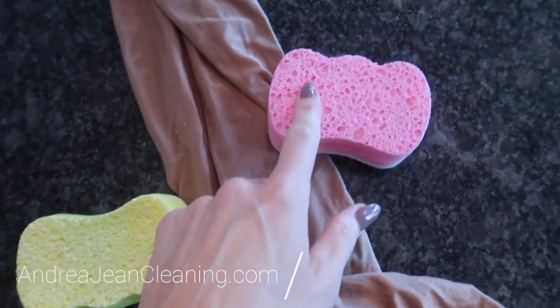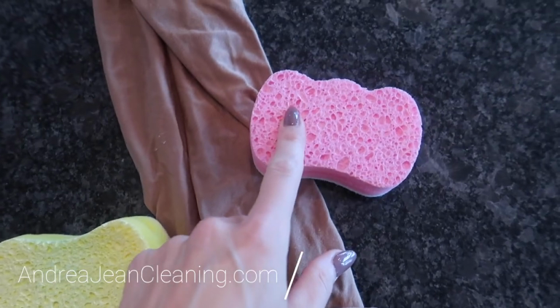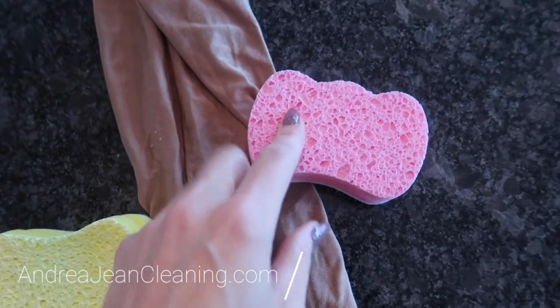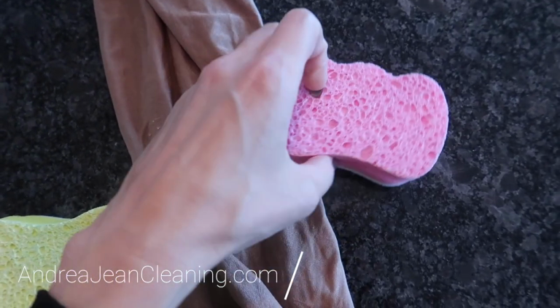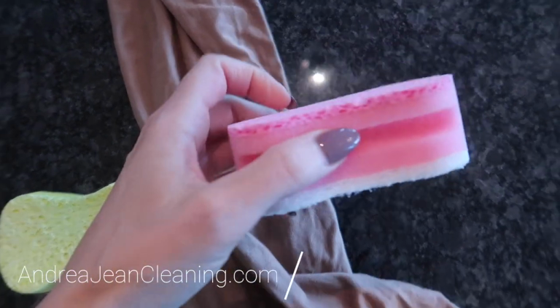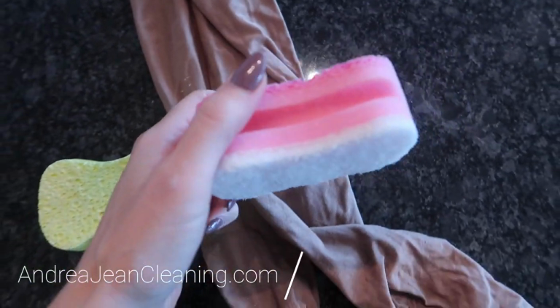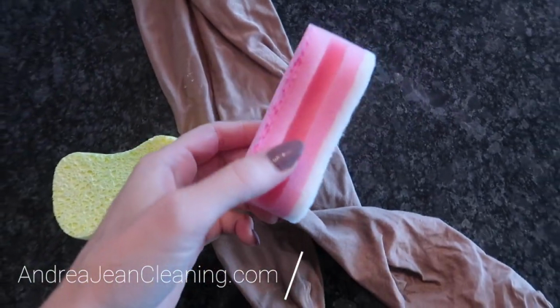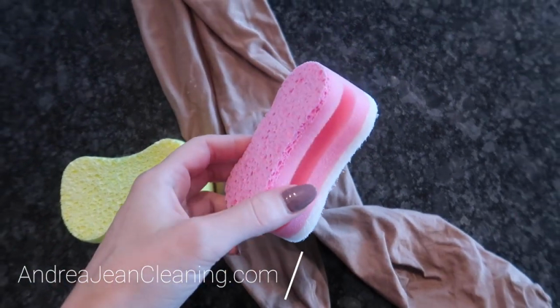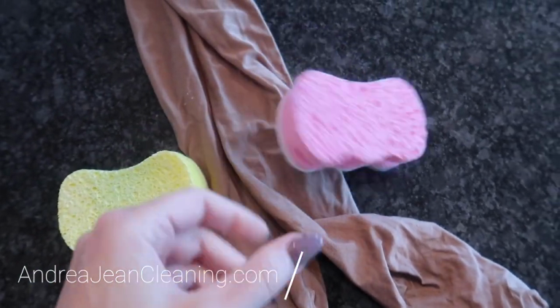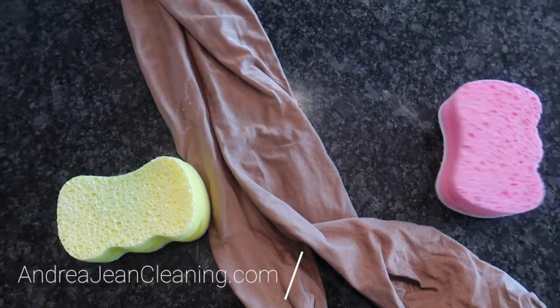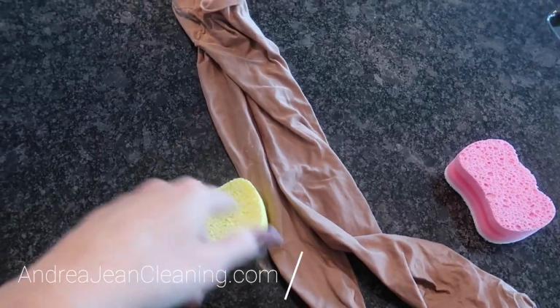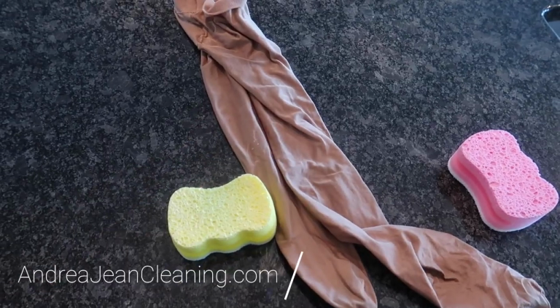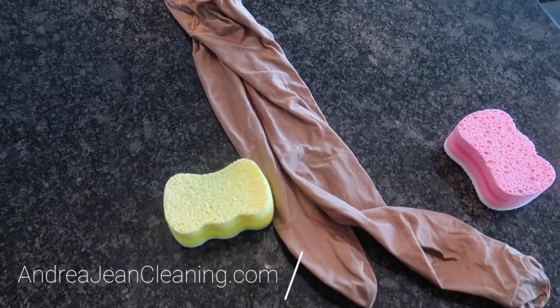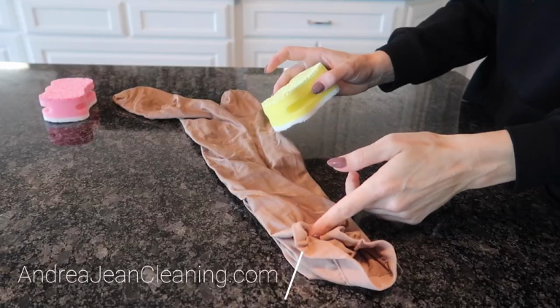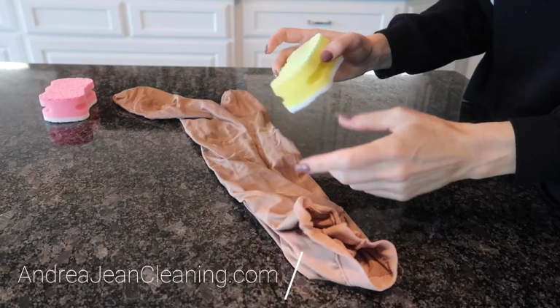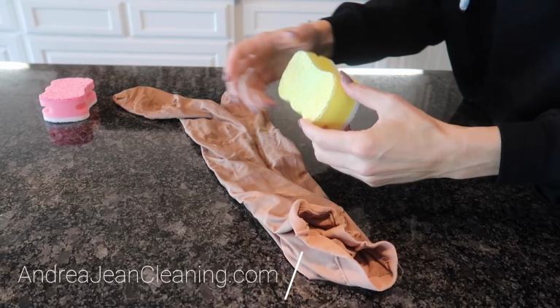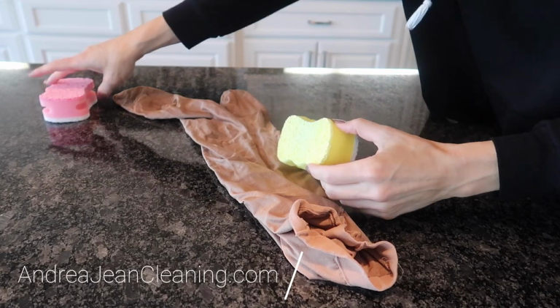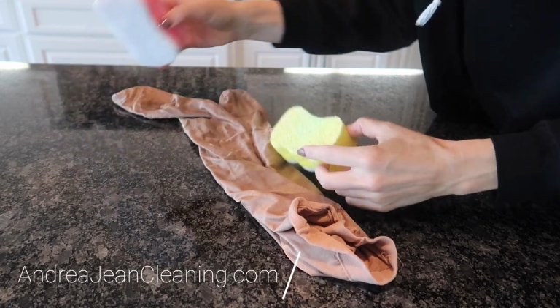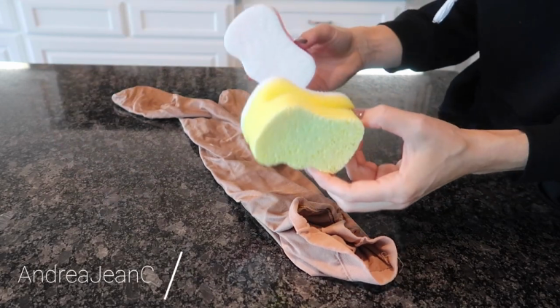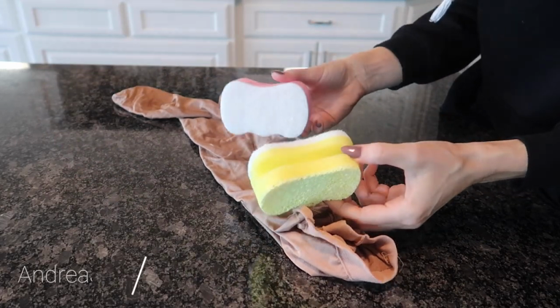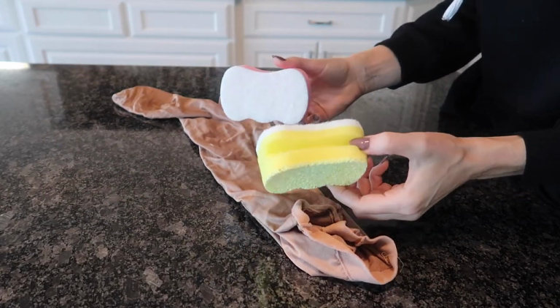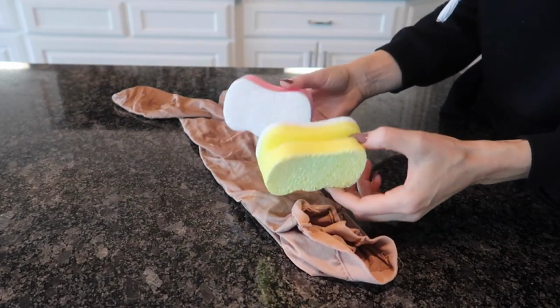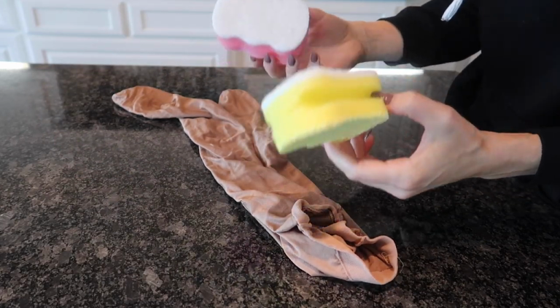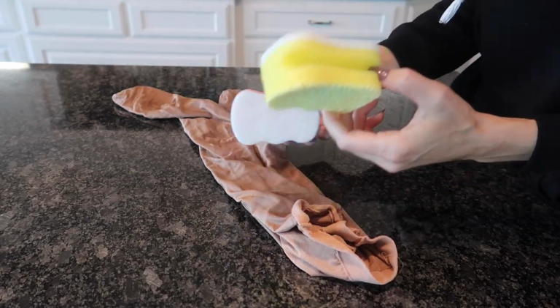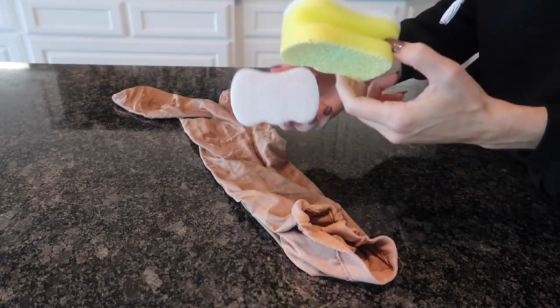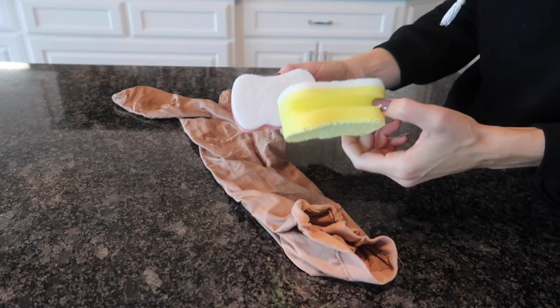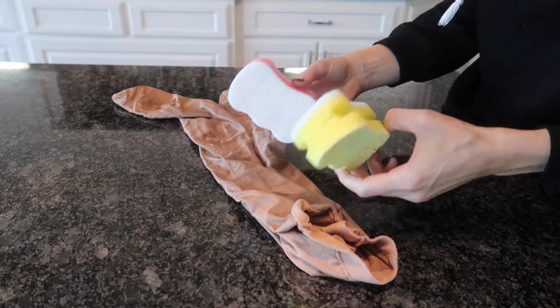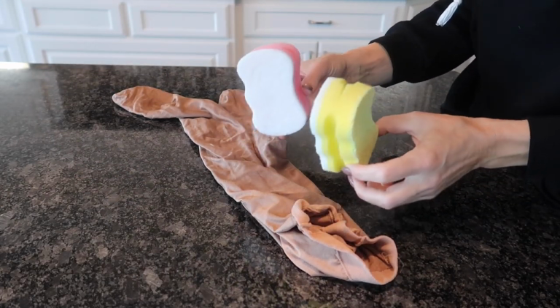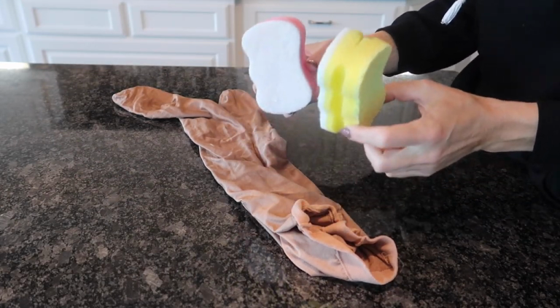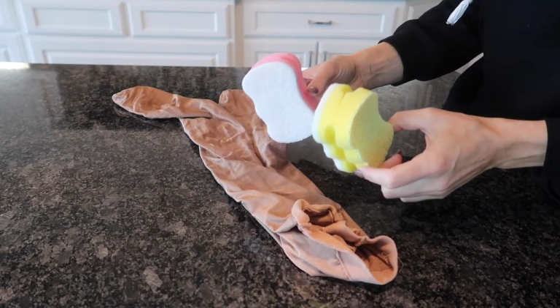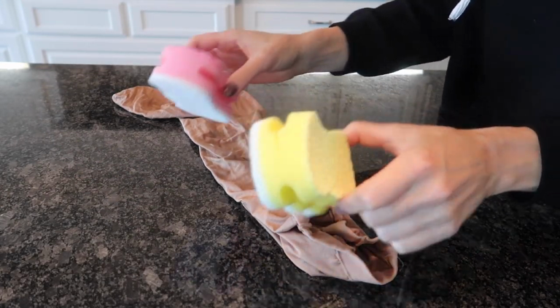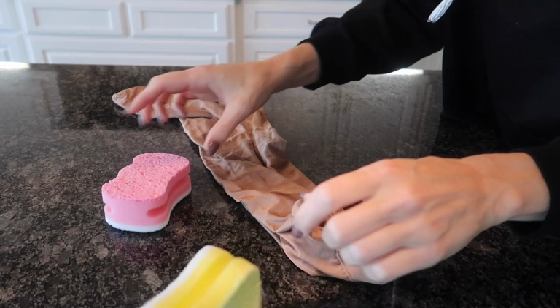I guess we should be calling it the $1.25 store, shouldn't we? But you get the picture. This little trick is great for extending the life of your sponges, or if you have old sponges but you still want to make good use of them.